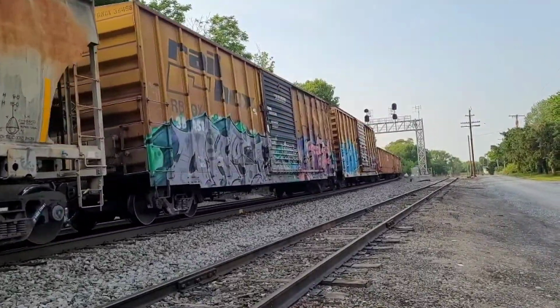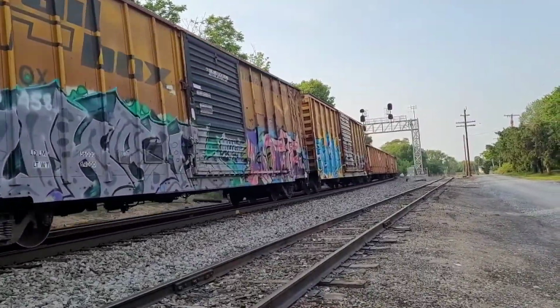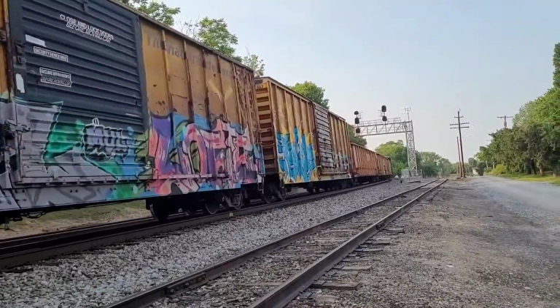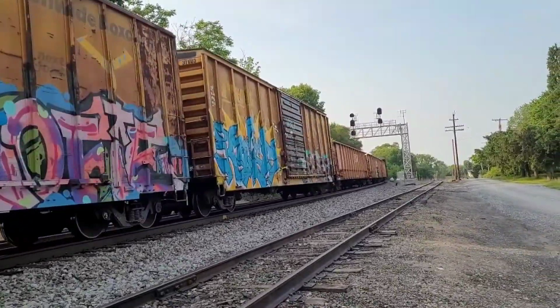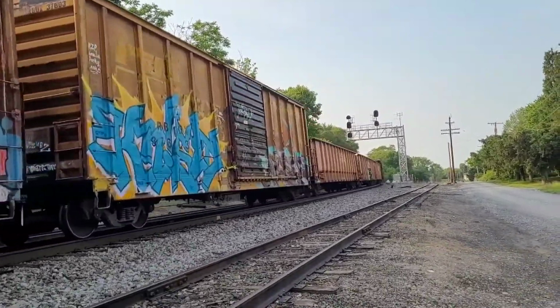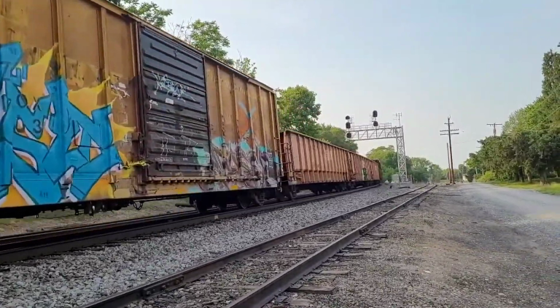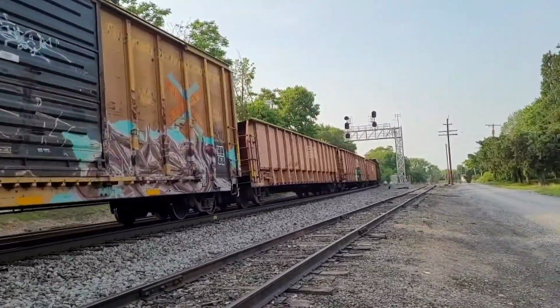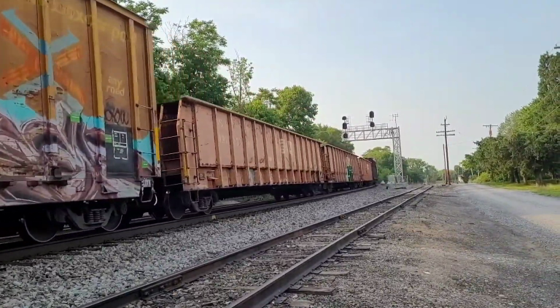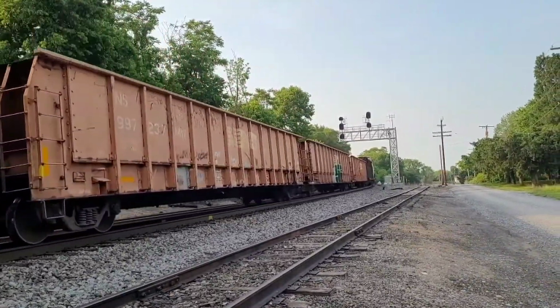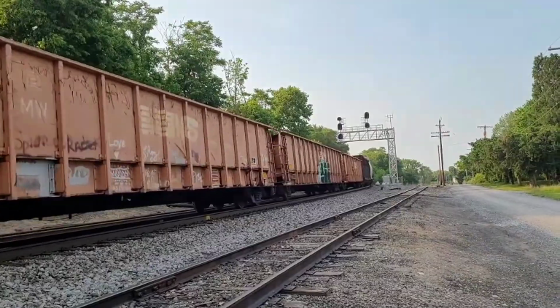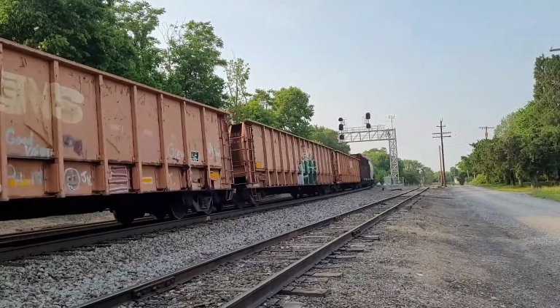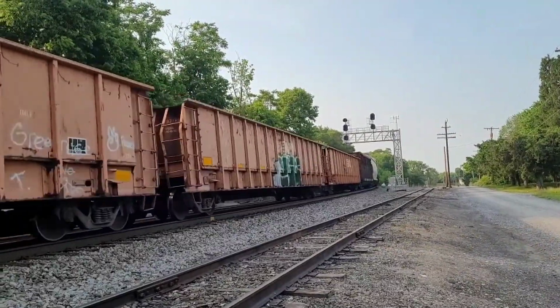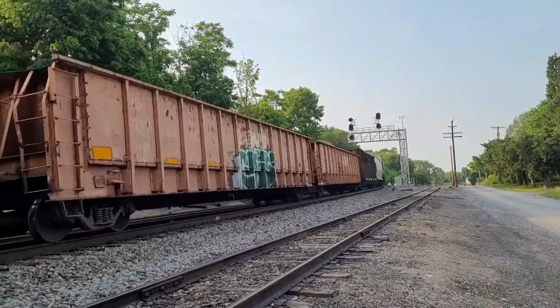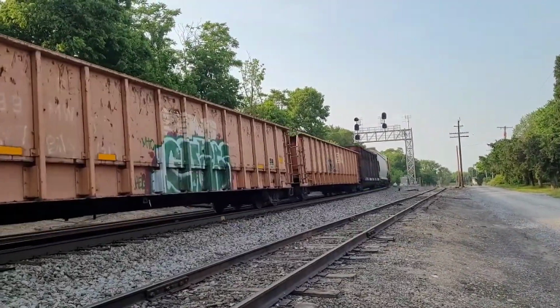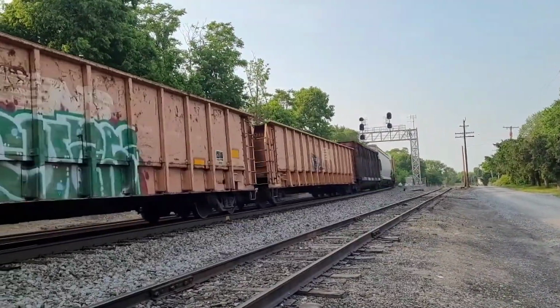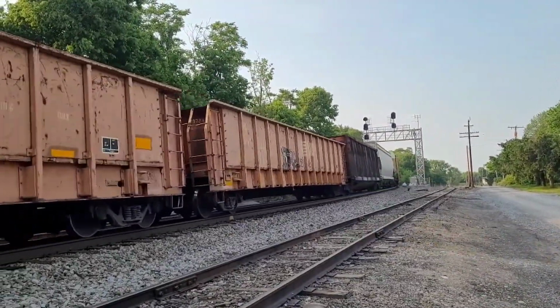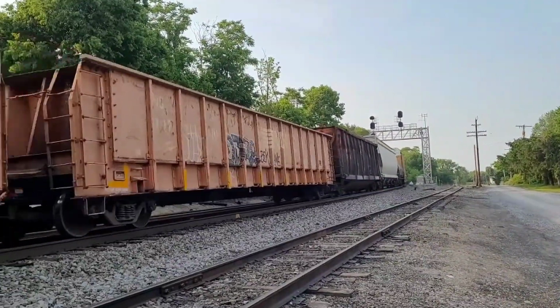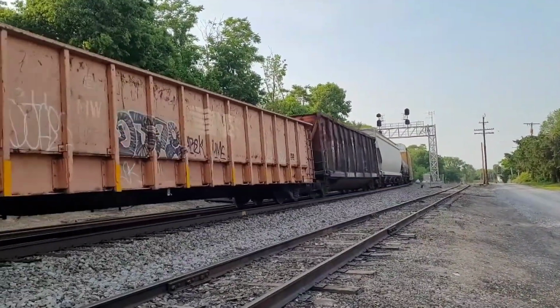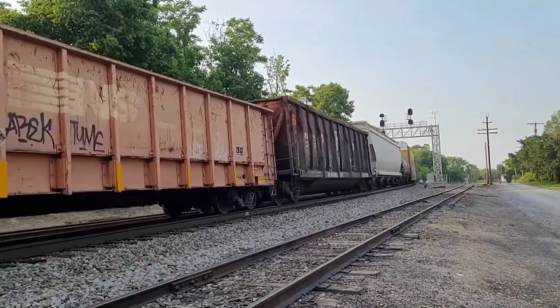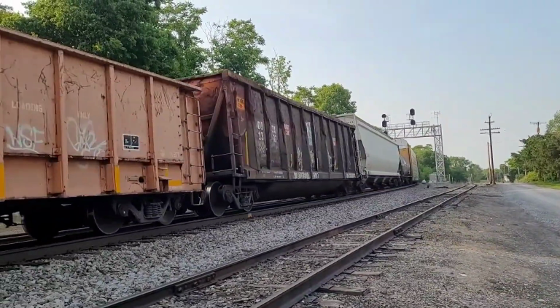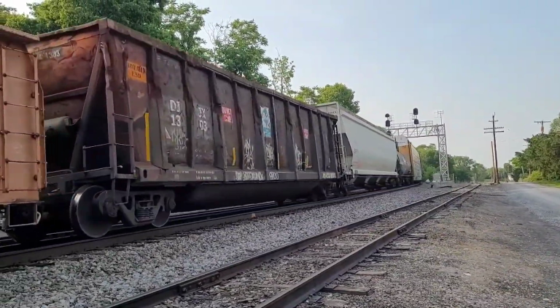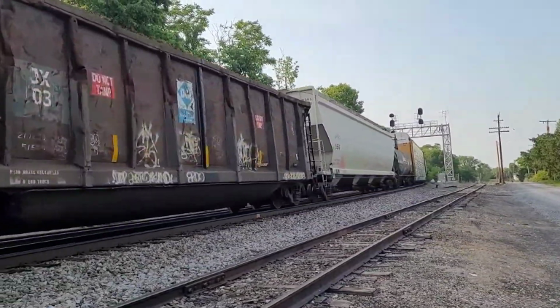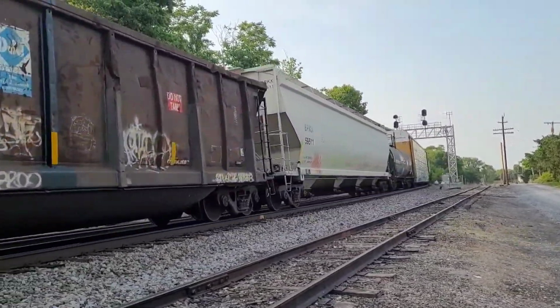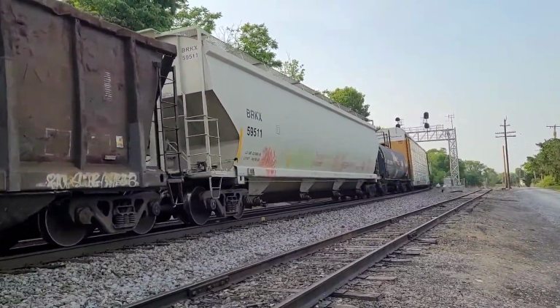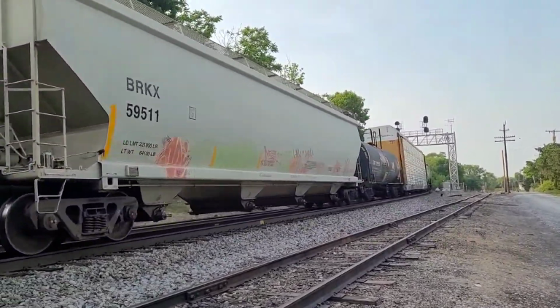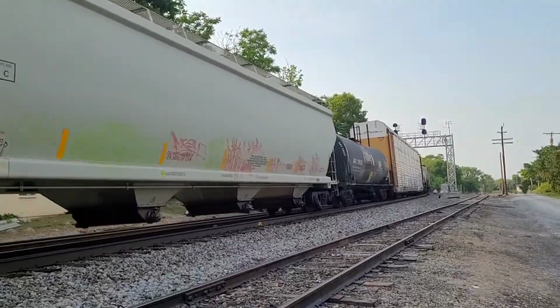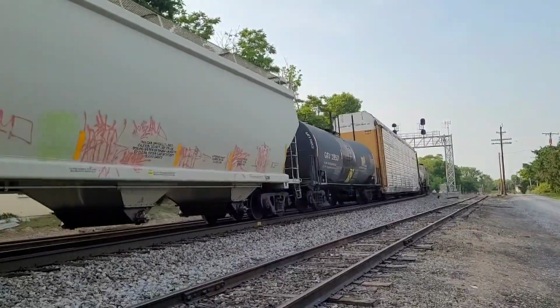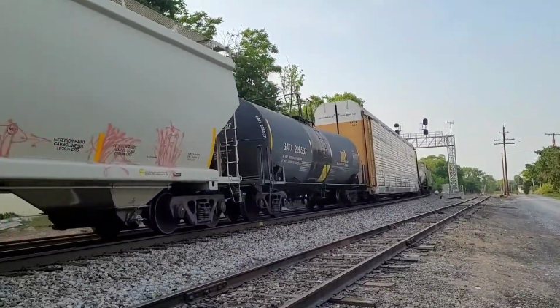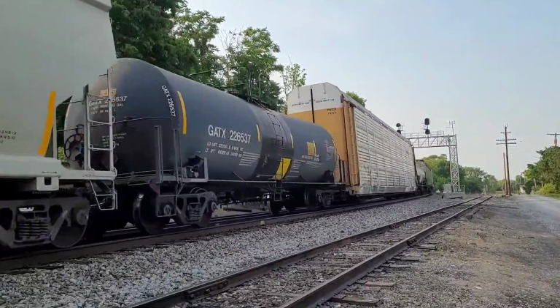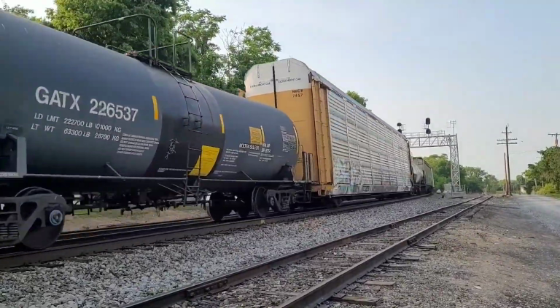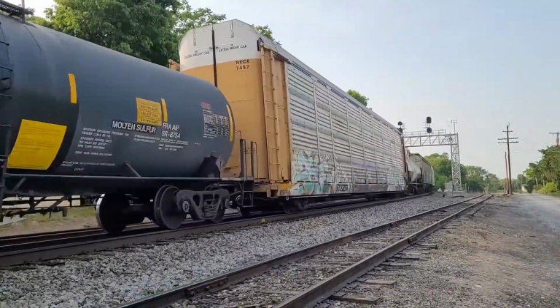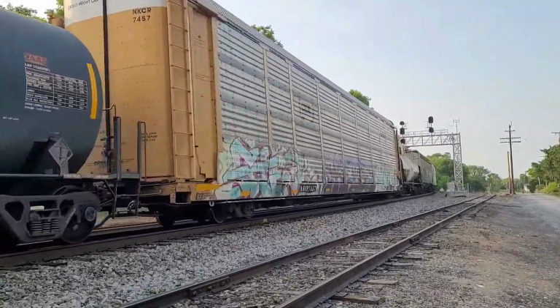Interesting rolling stock. I don't know the symbol of this one yet. As soon as this guy clears, the northbound will be moving.